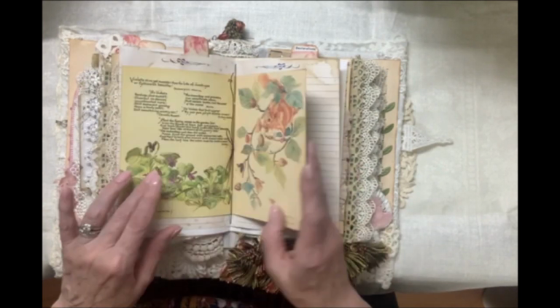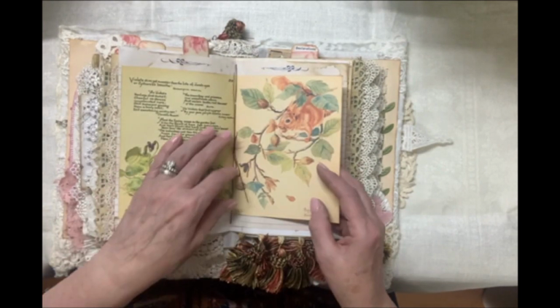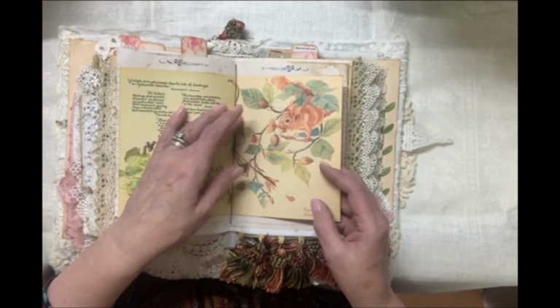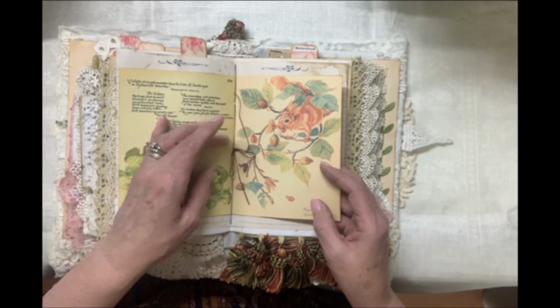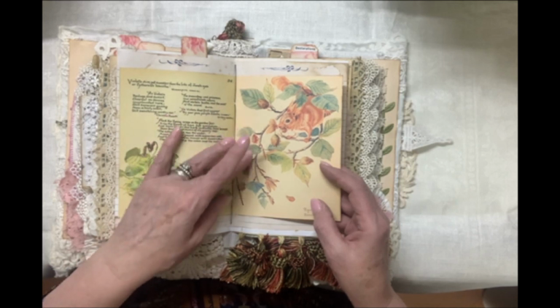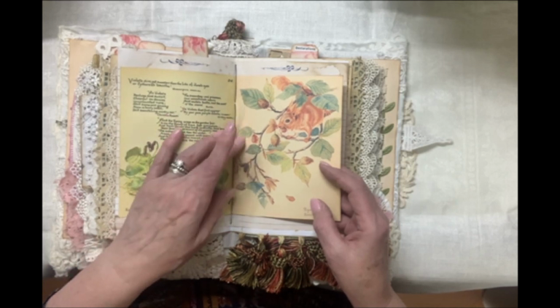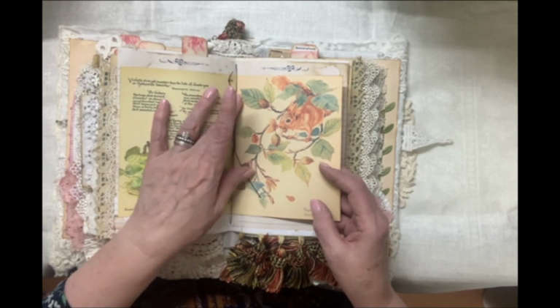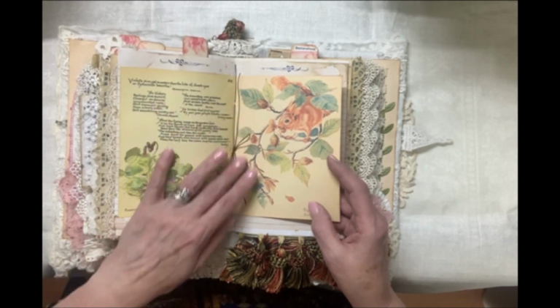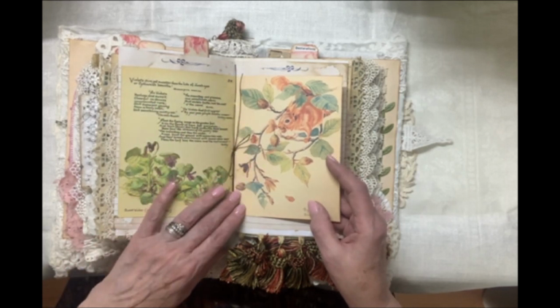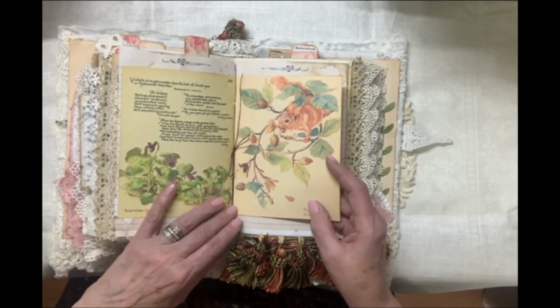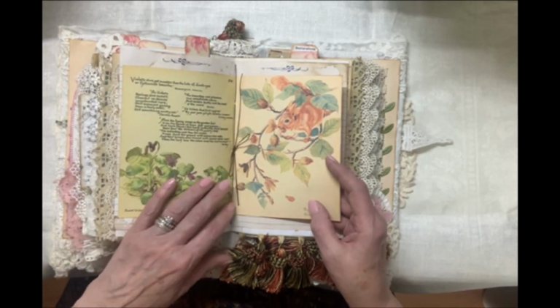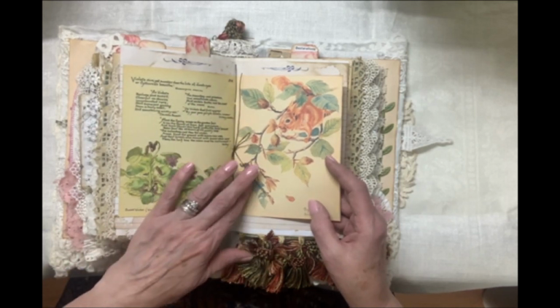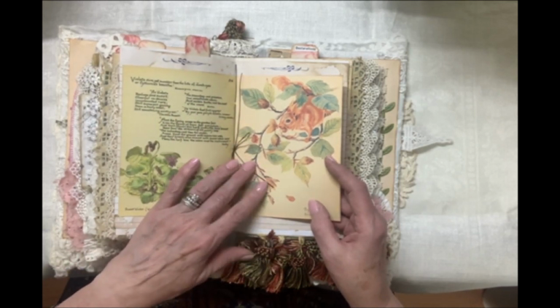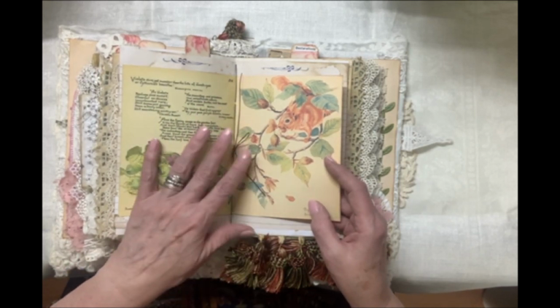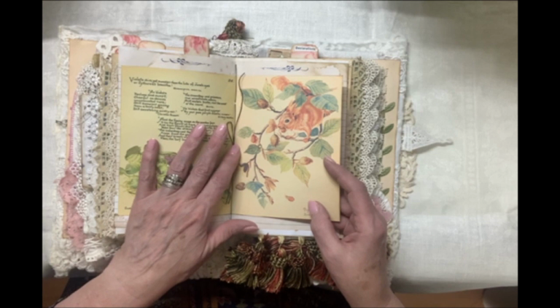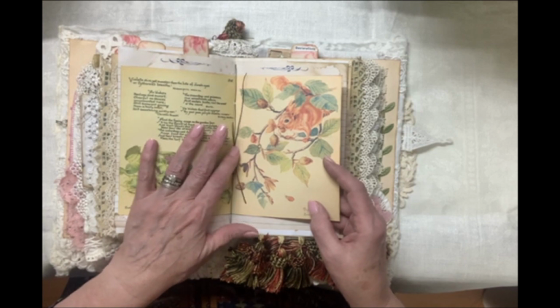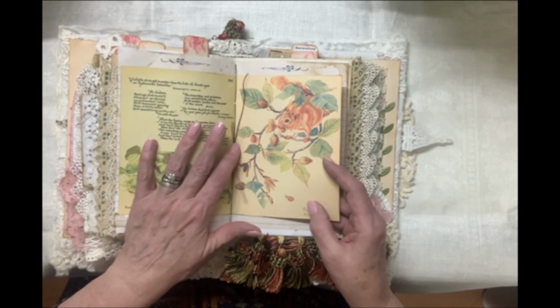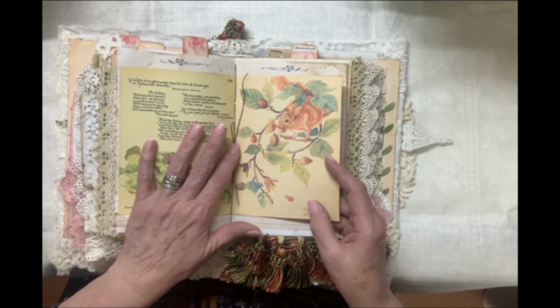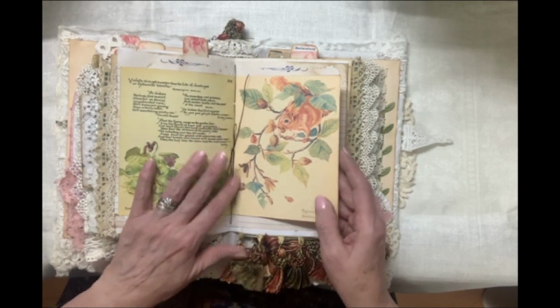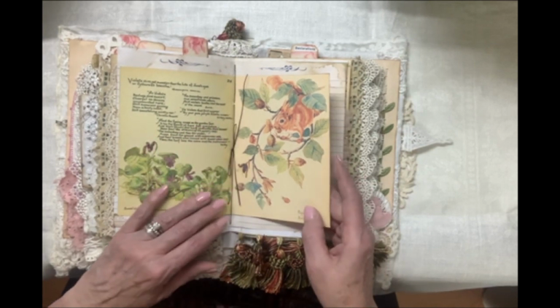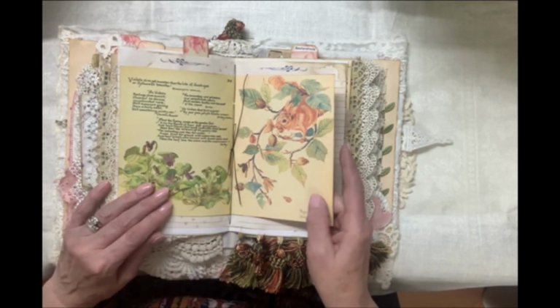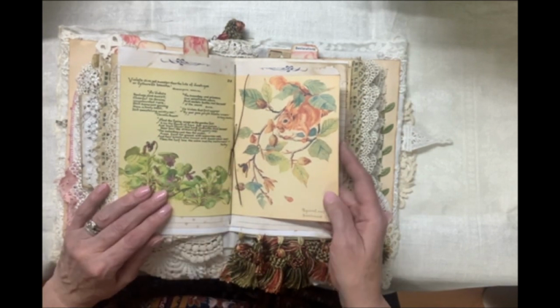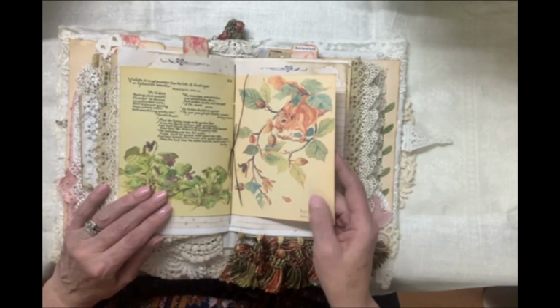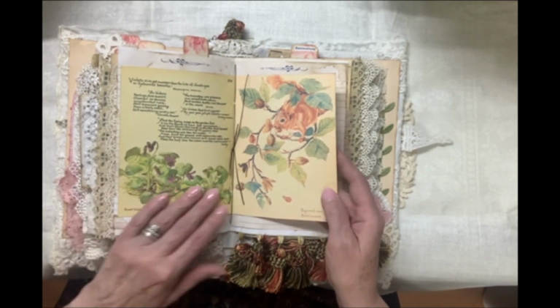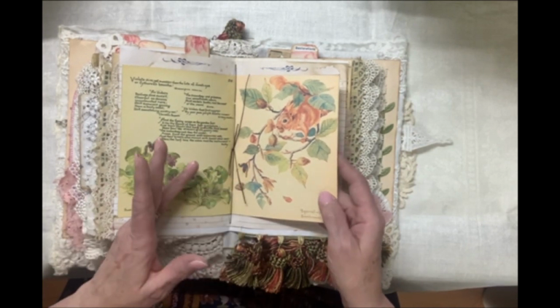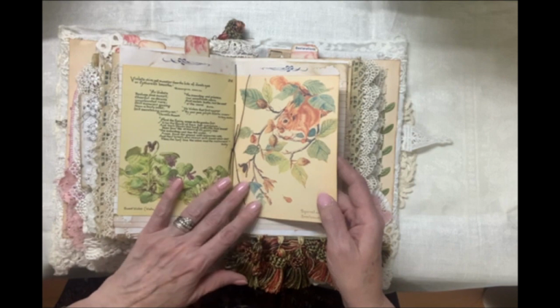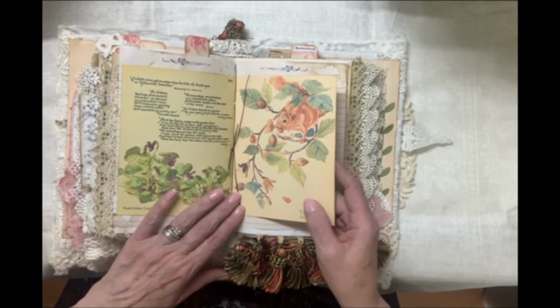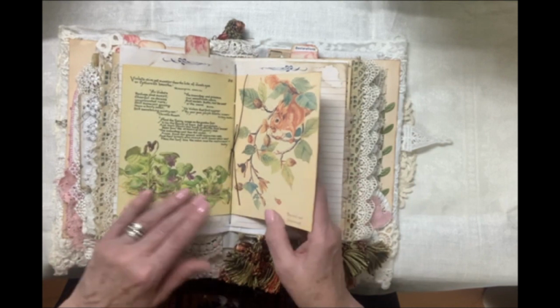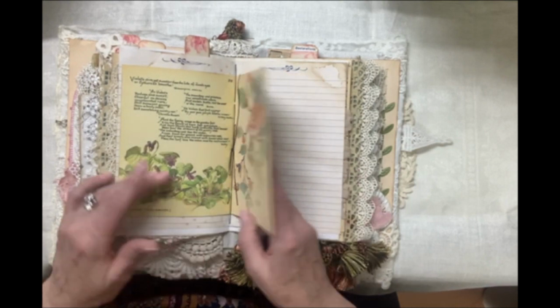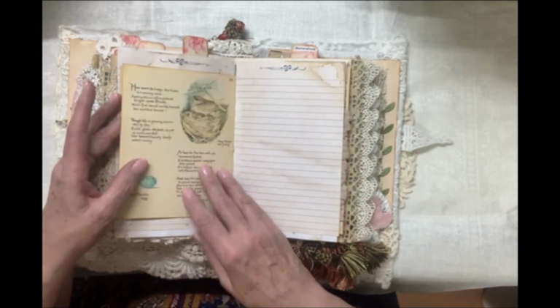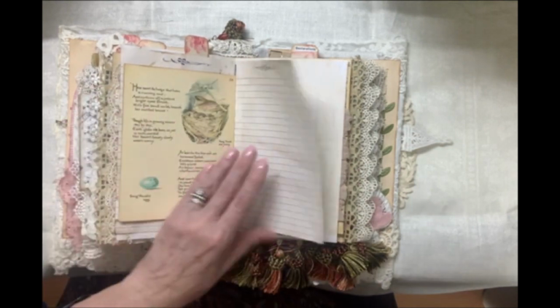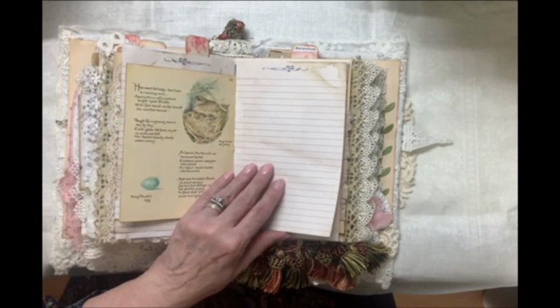This is an Edith Holden little booklet that I've put in the center. I've just left the signature strings here. They are secure, they're tied in a knot, but someone else could add buttons or beads if they want.